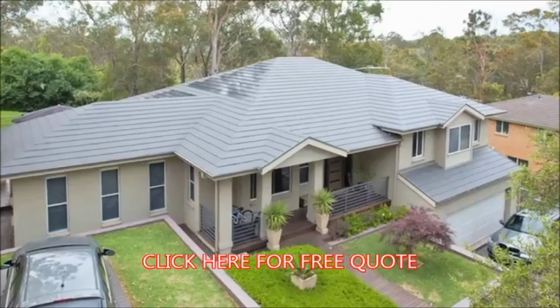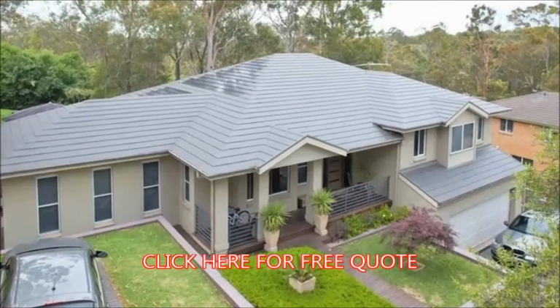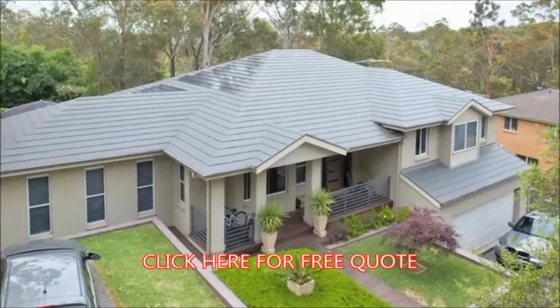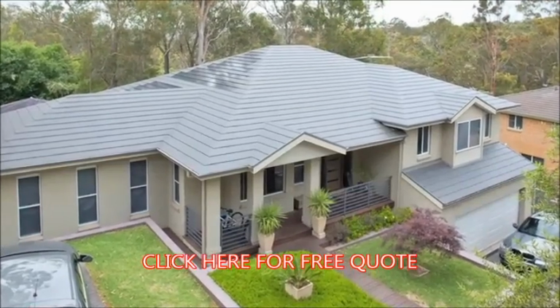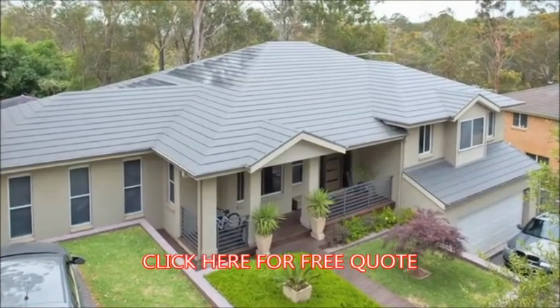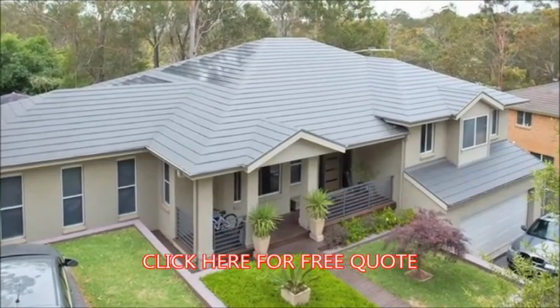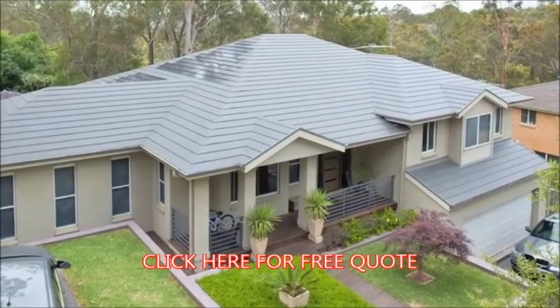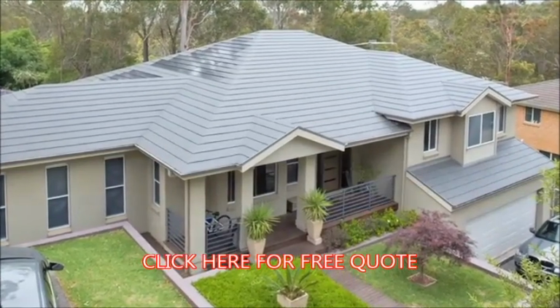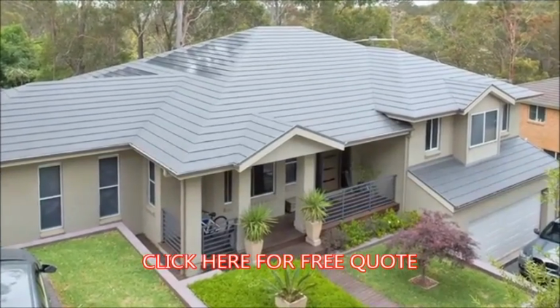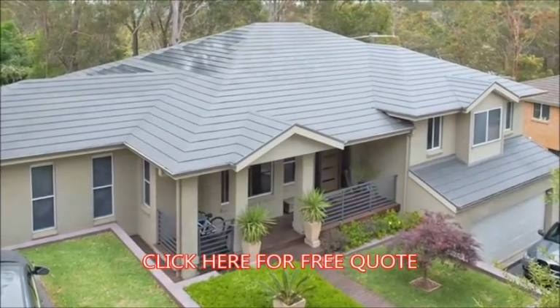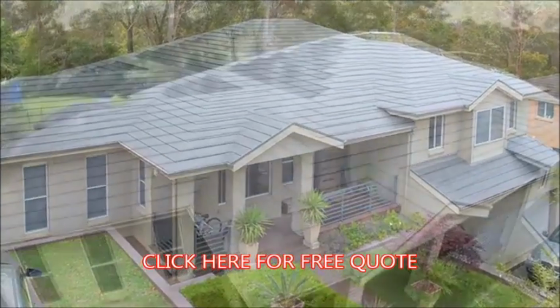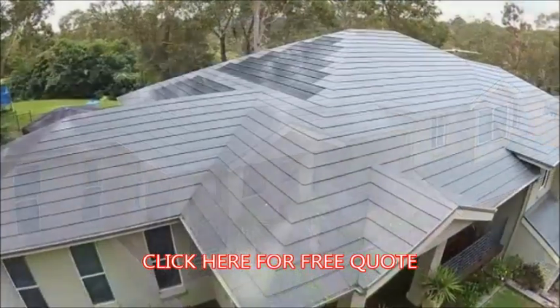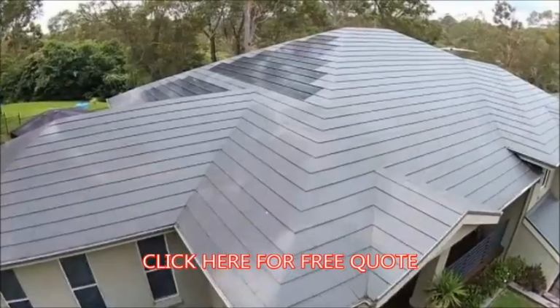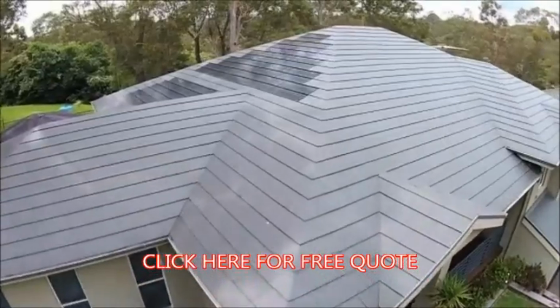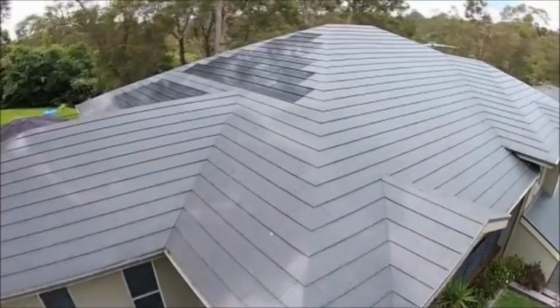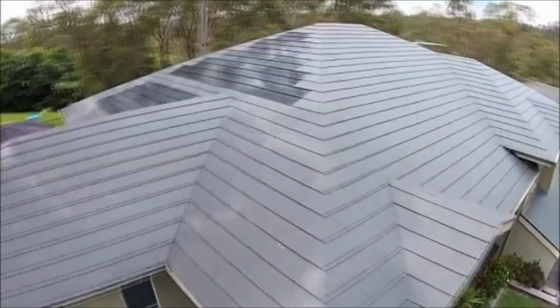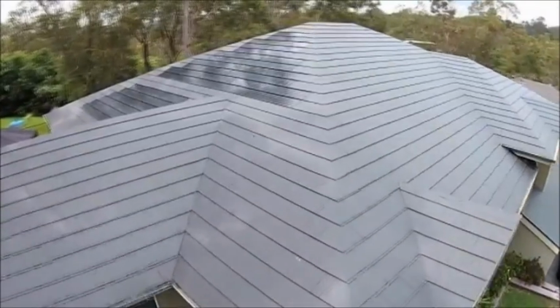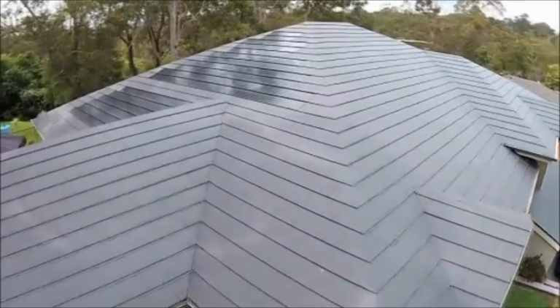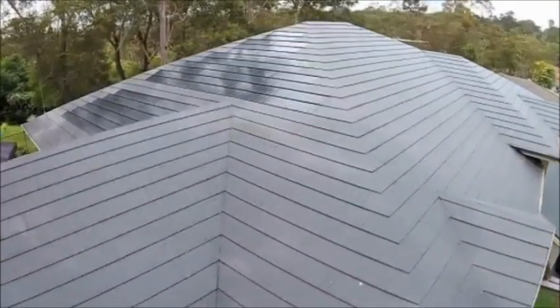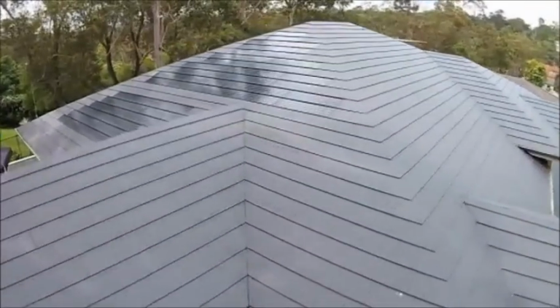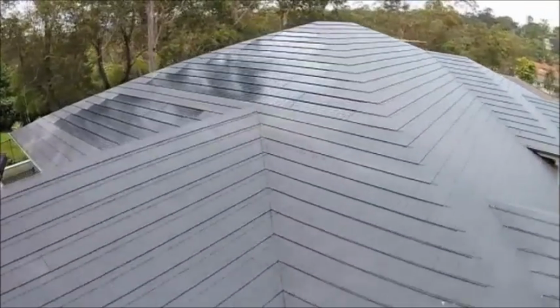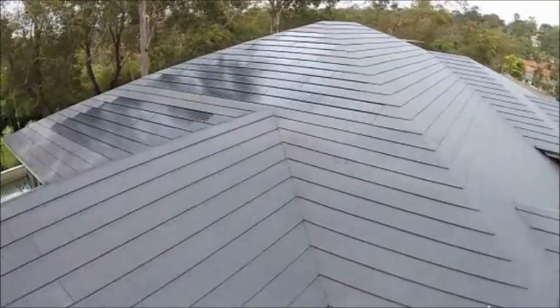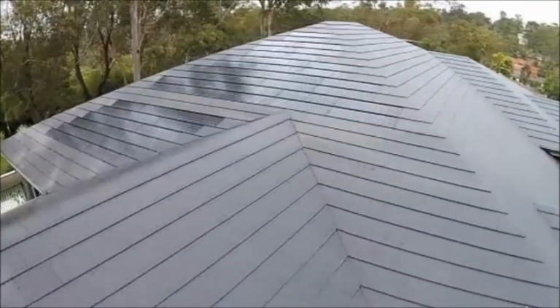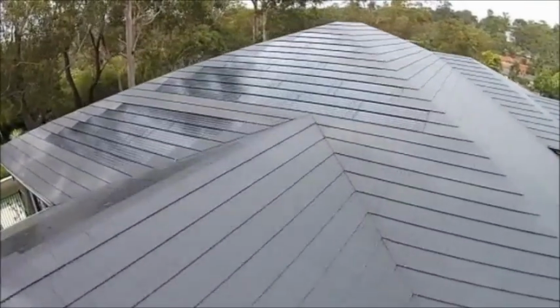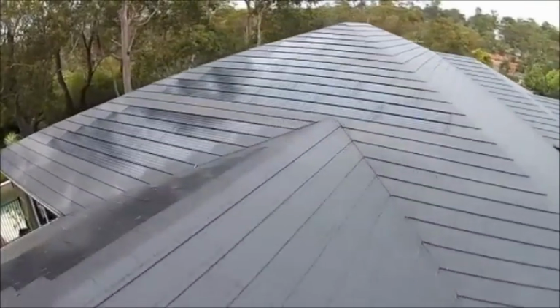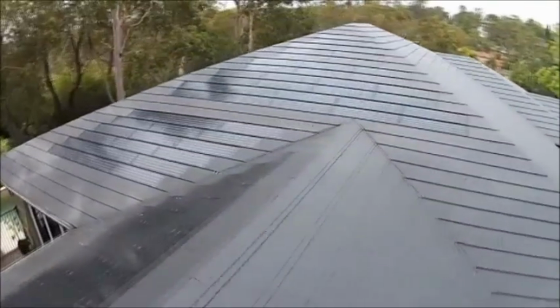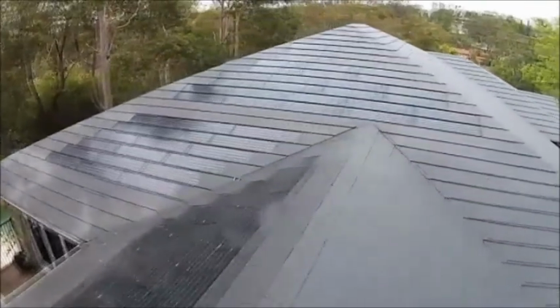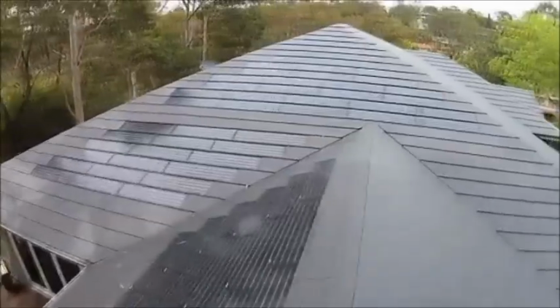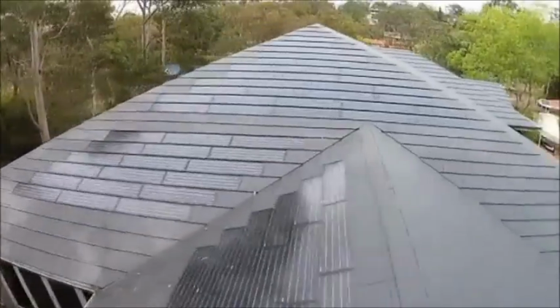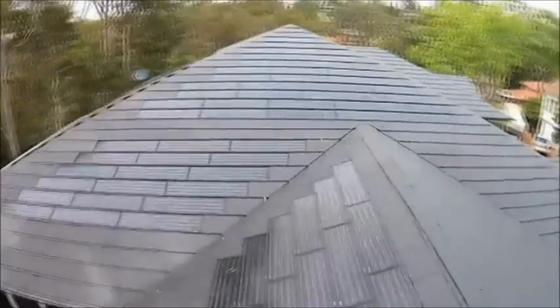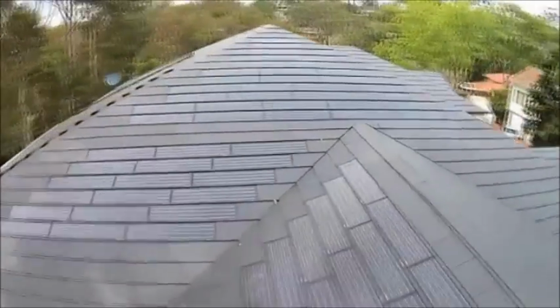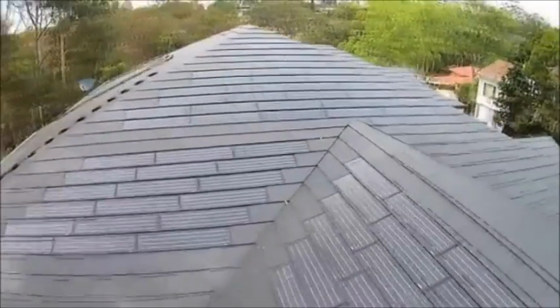This split-level home in Sydney's North was built seven years ago. Although a reasonably modest home, built to a budget, the owners decided to install a Newlock Ceramic Tiled Roof with three kilowatts of solar inserts.